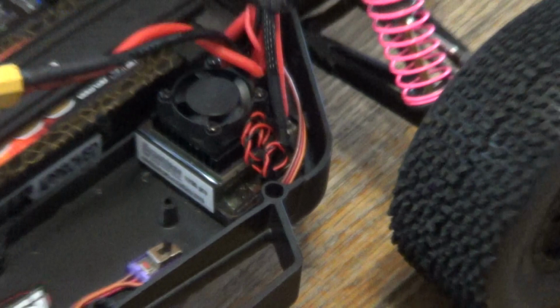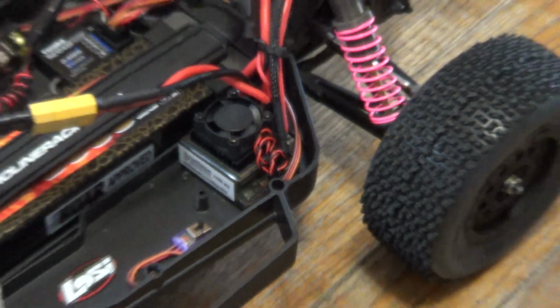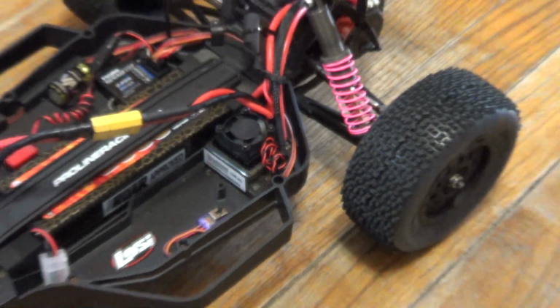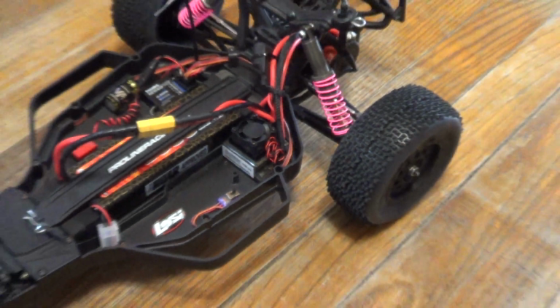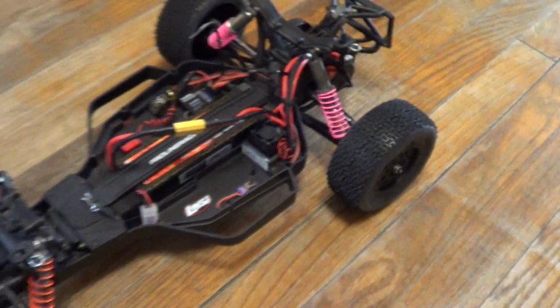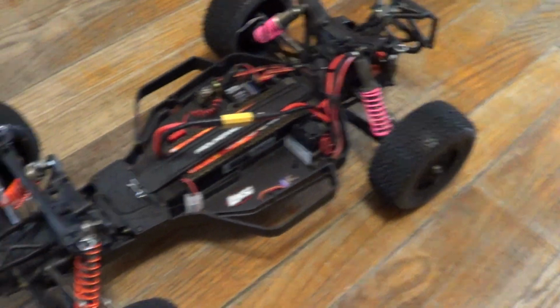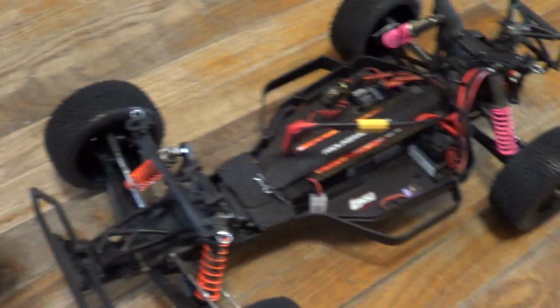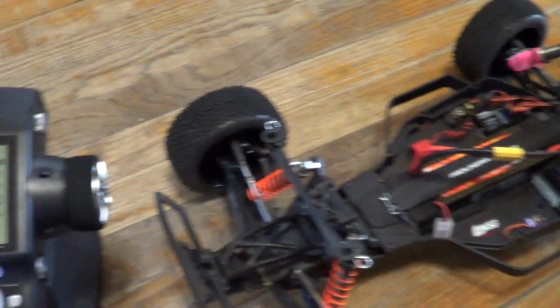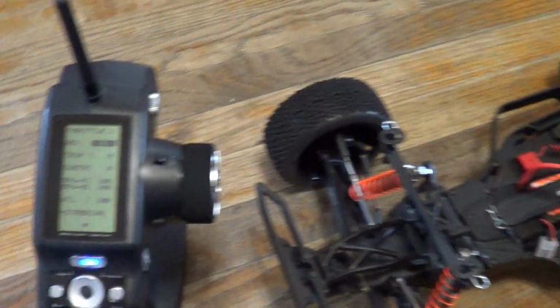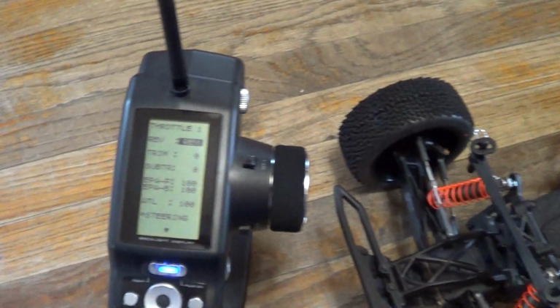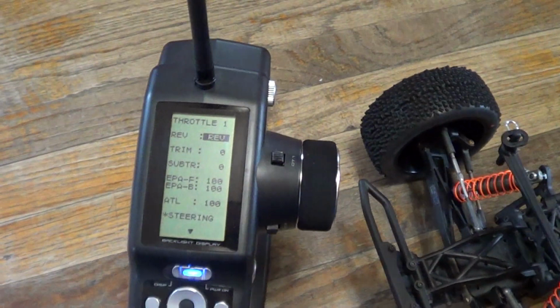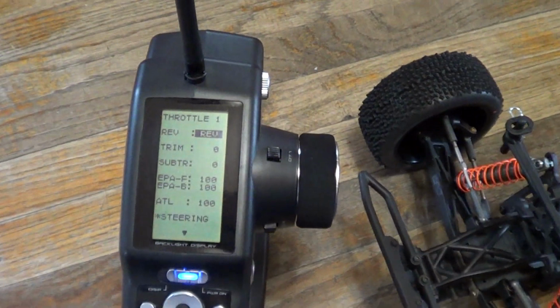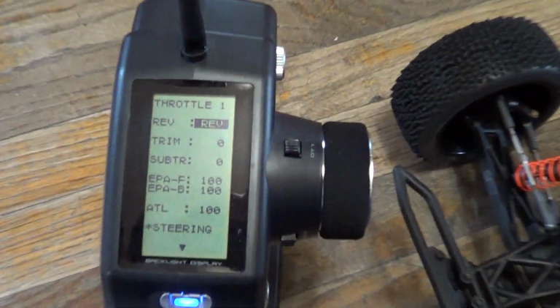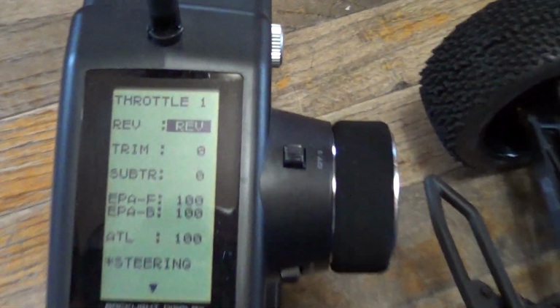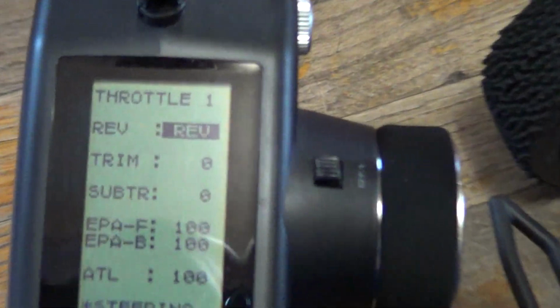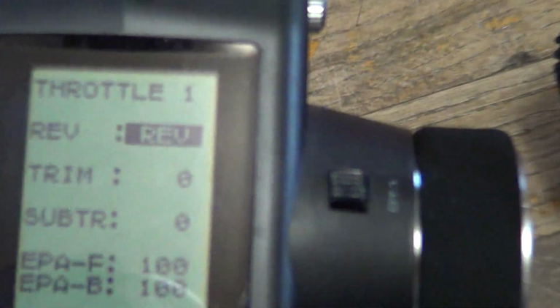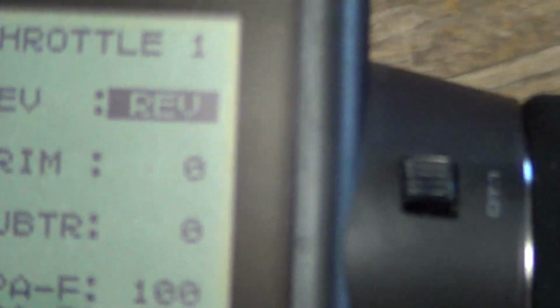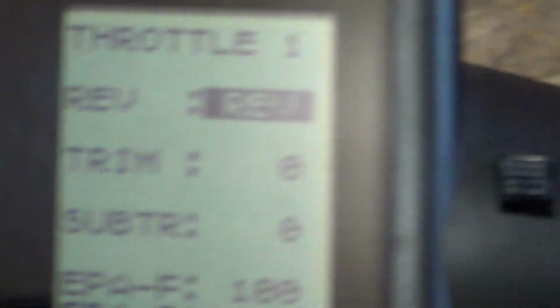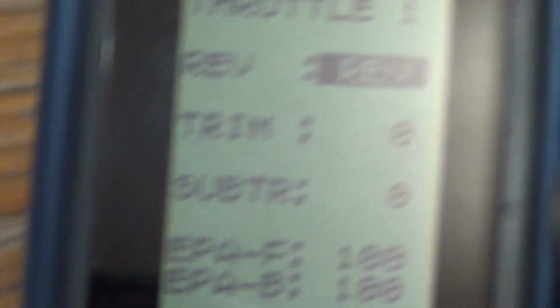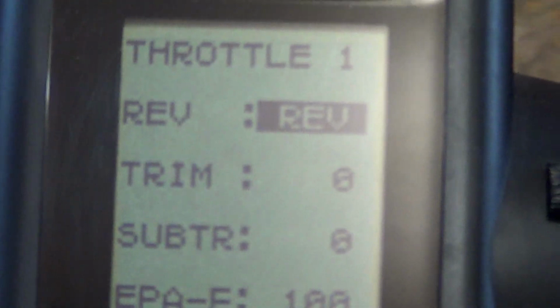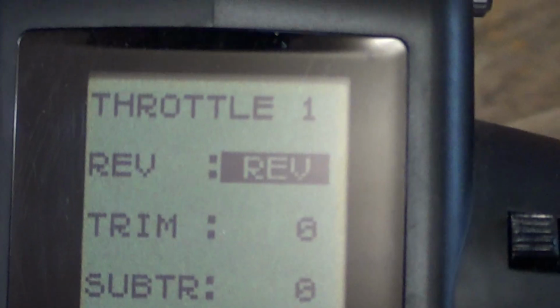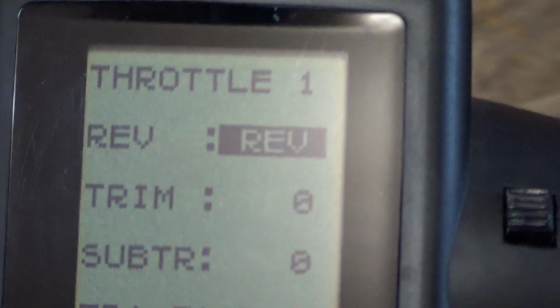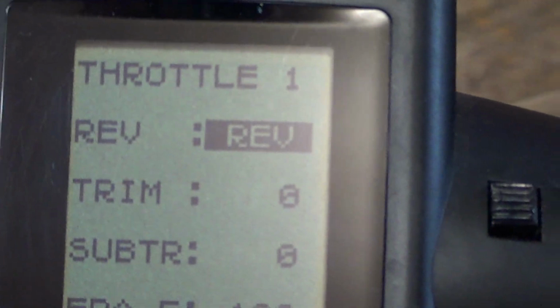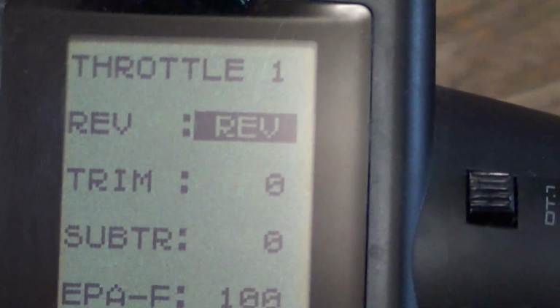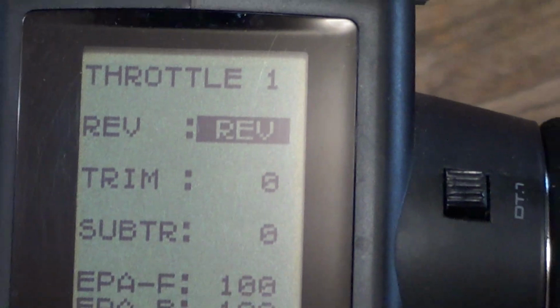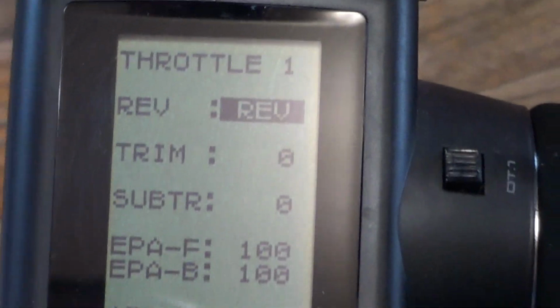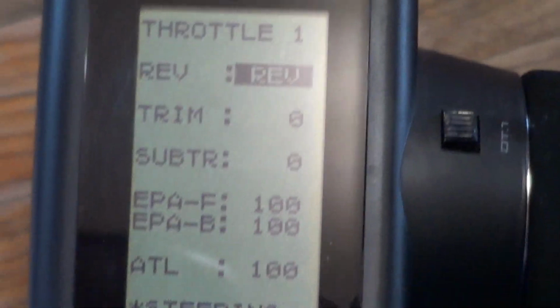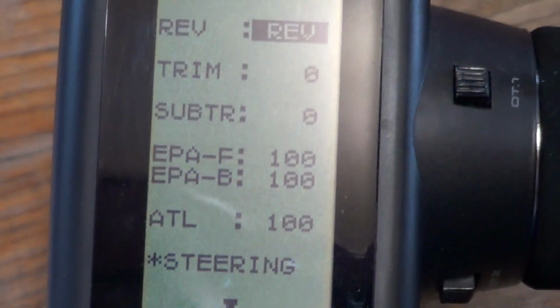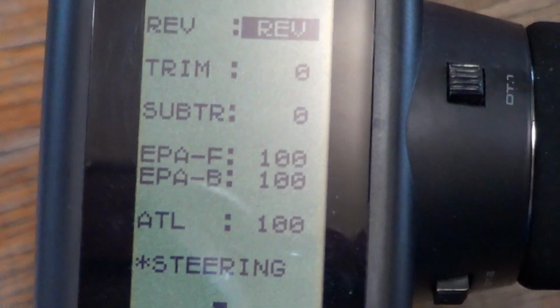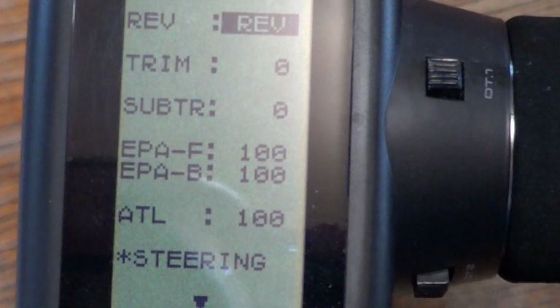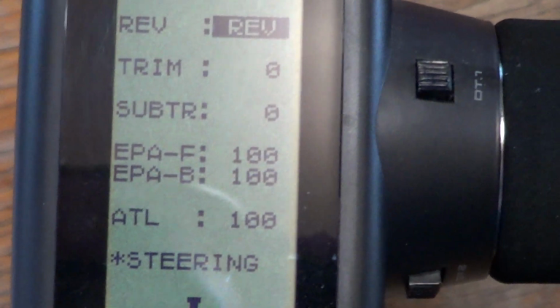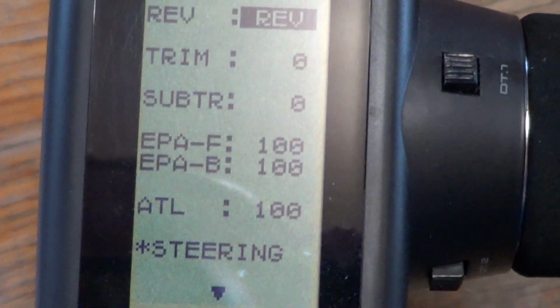So first thing you want to do is make sure your radio is powered on. Set your throttle trim to reverse, EPAs to 100.